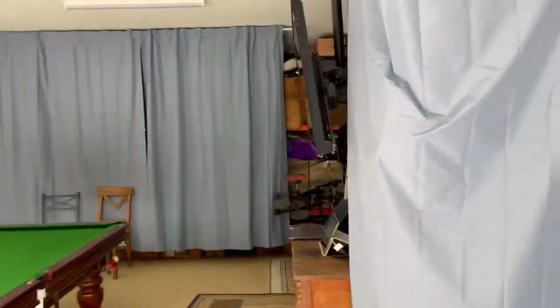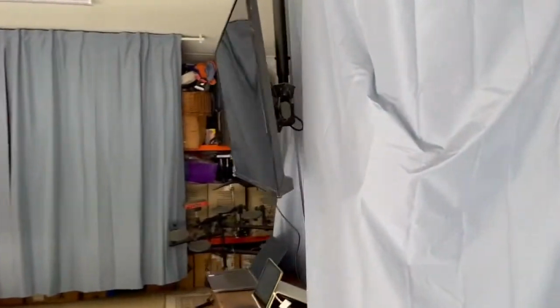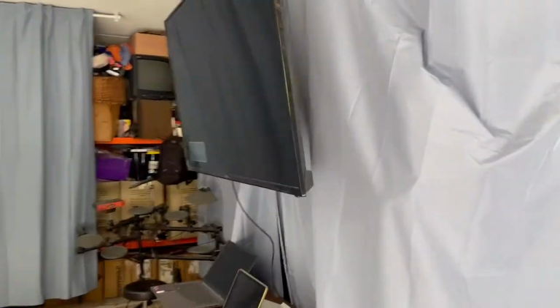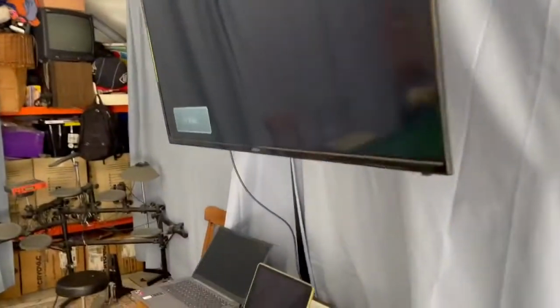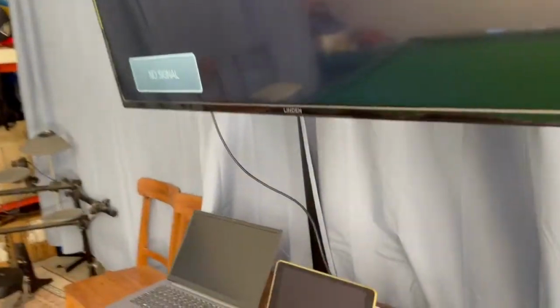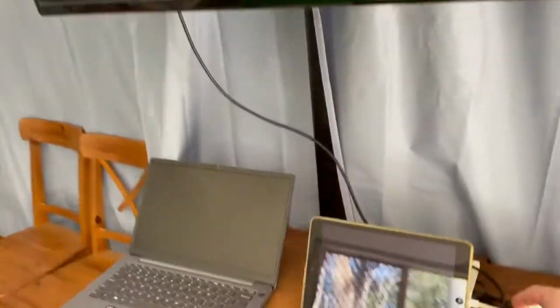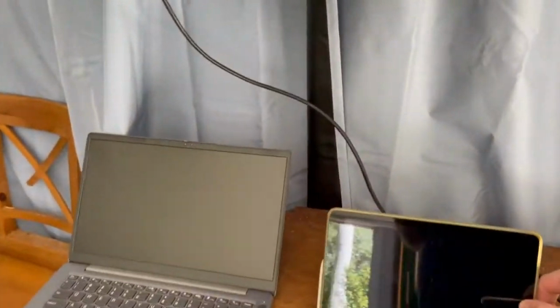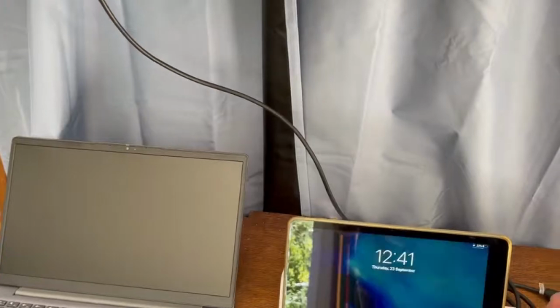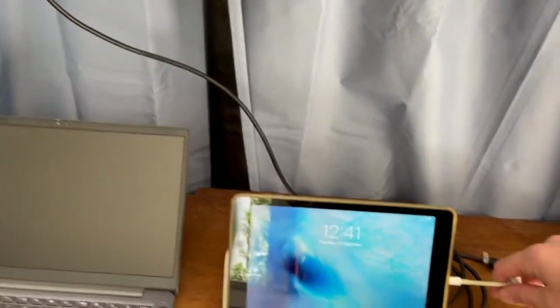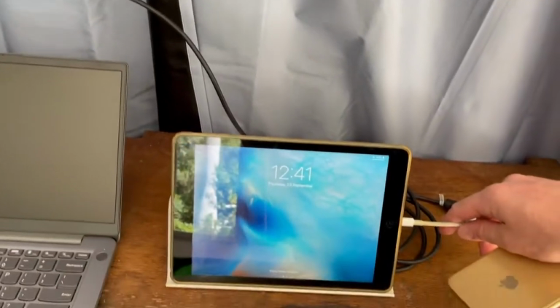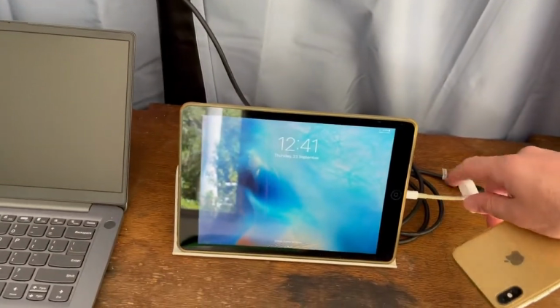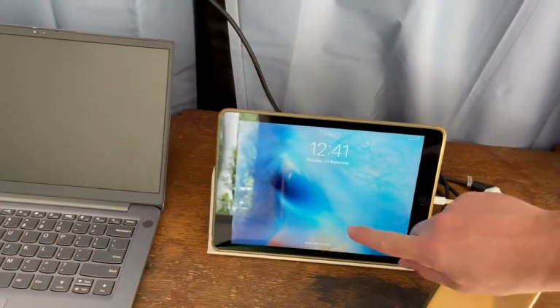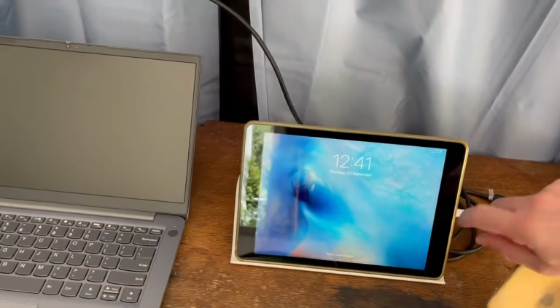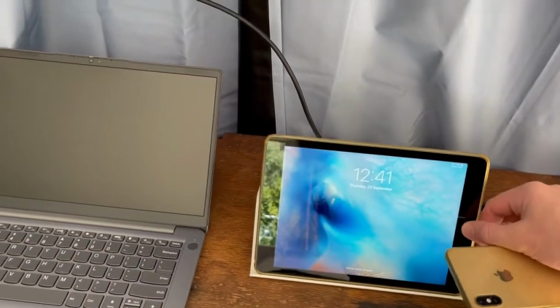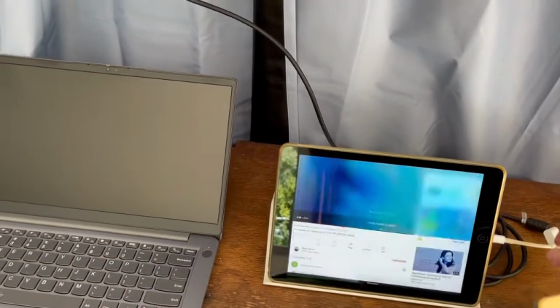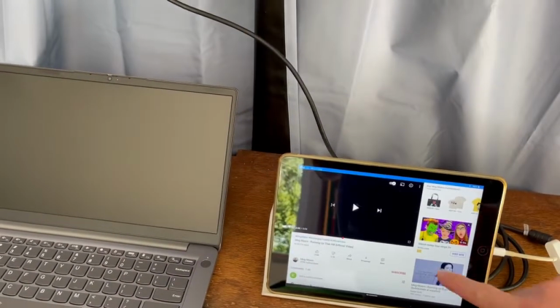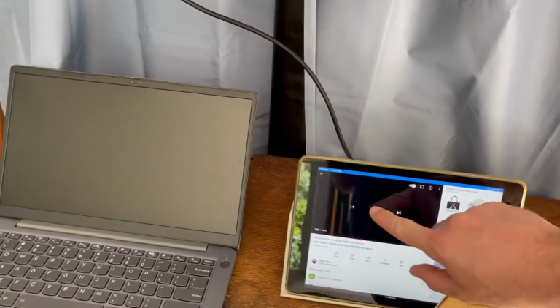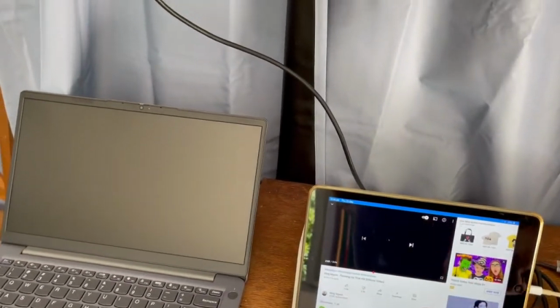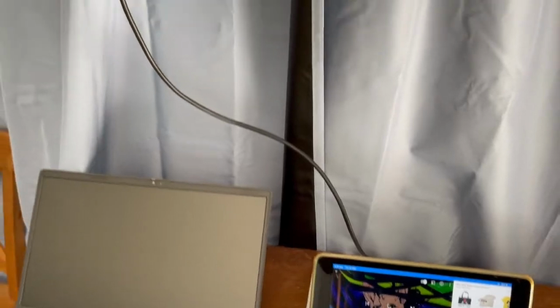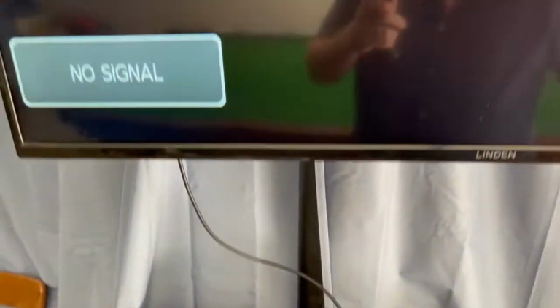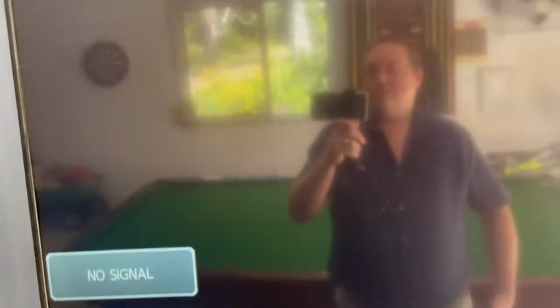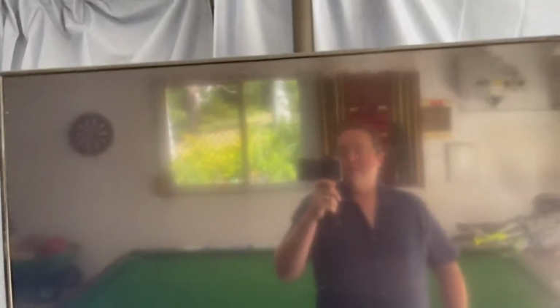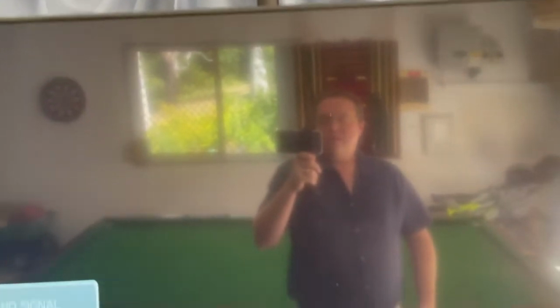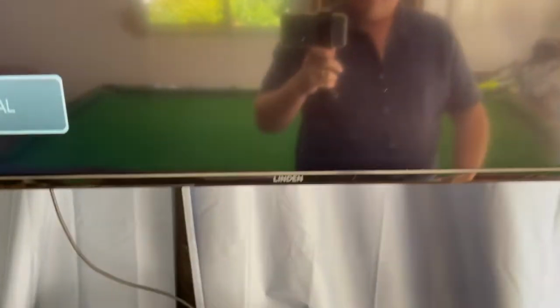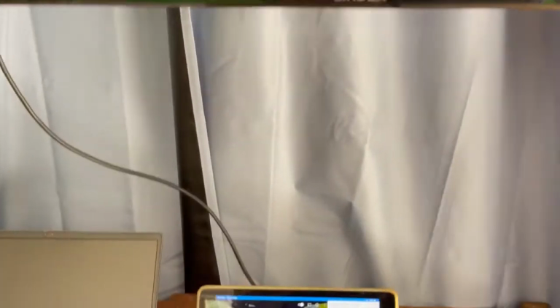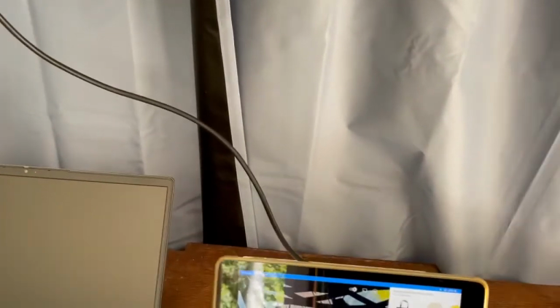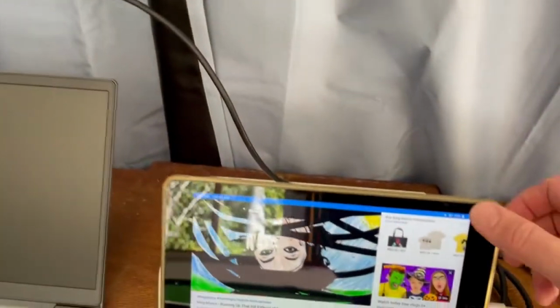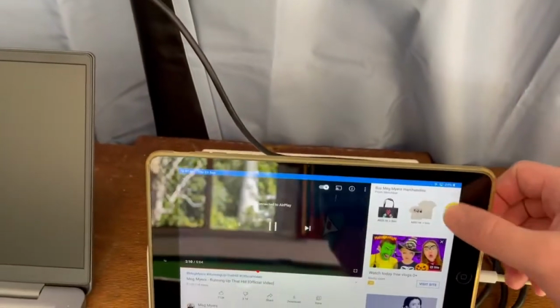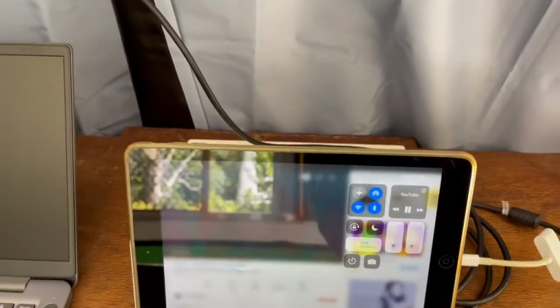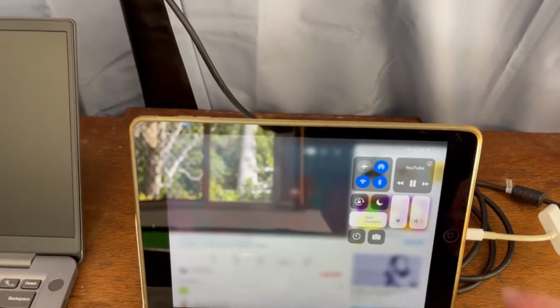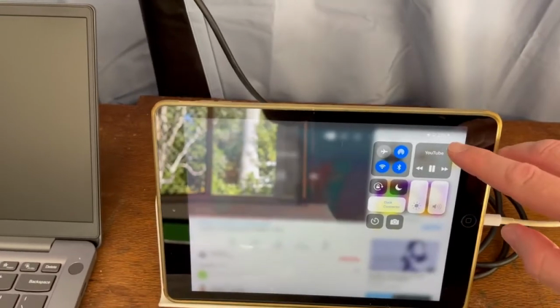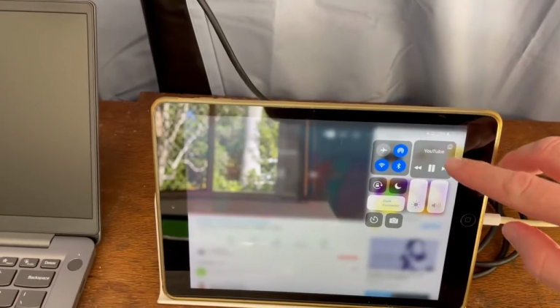For instance, I've got the iPad here just manually connected with a cable — that's how I usually use this room, with the screen and then just send that audio.